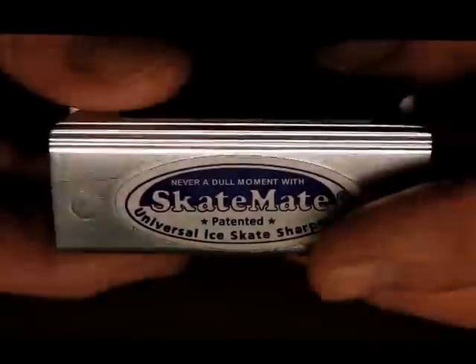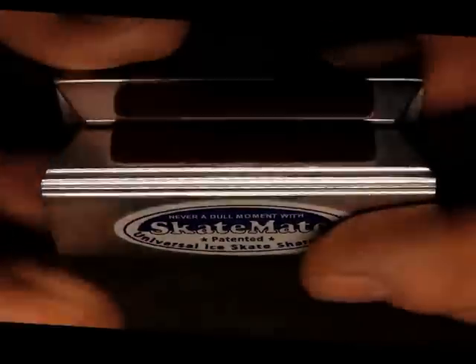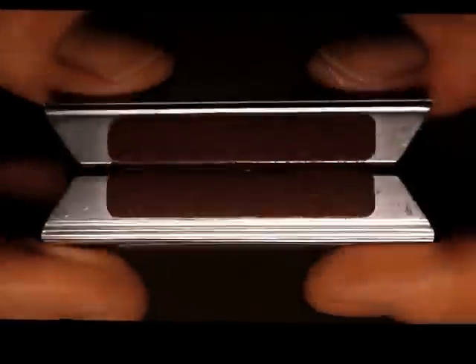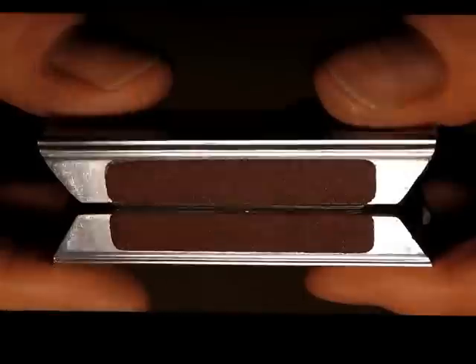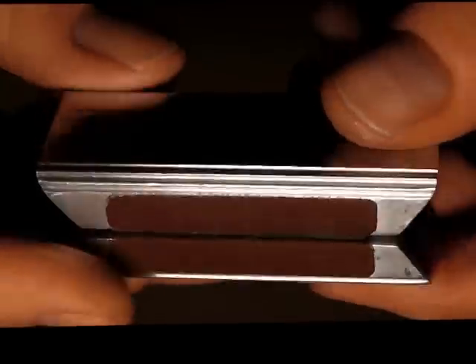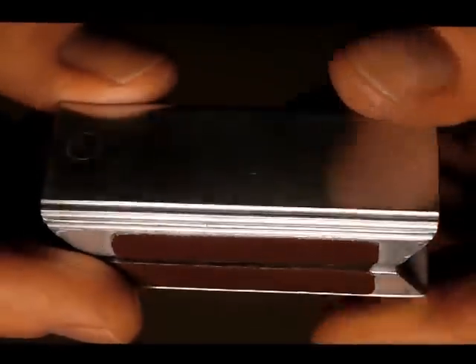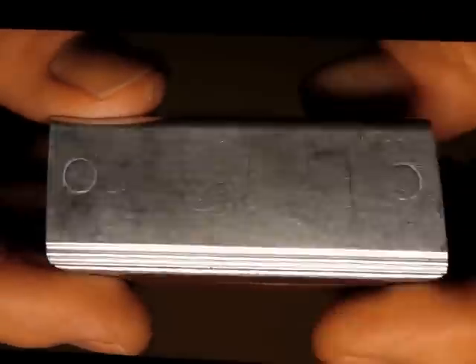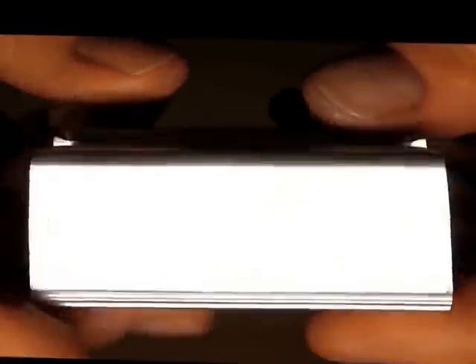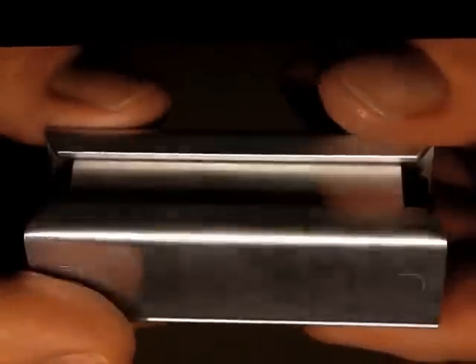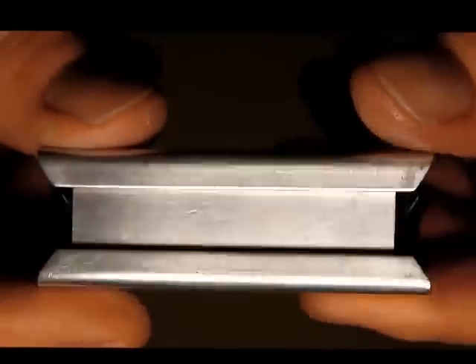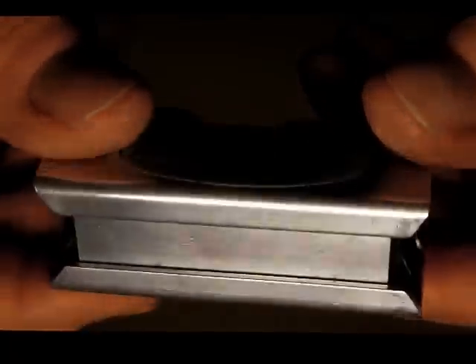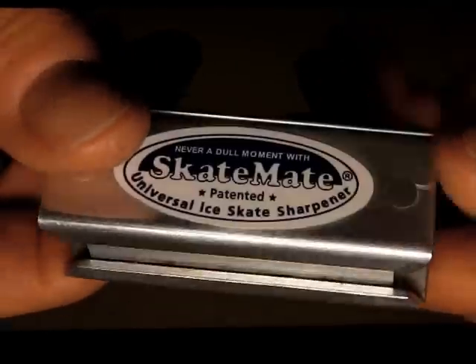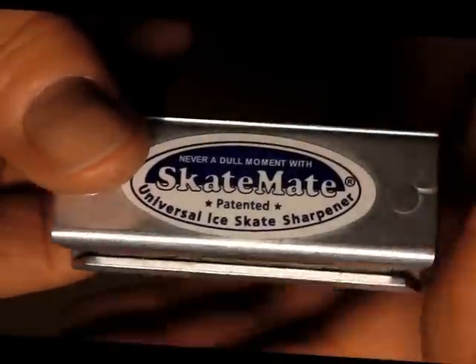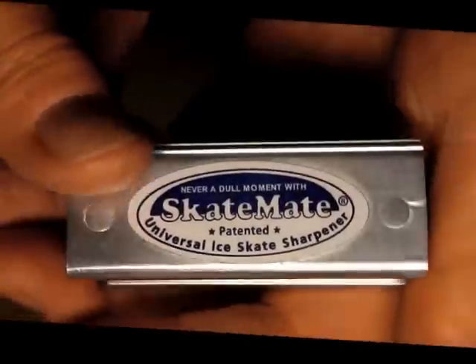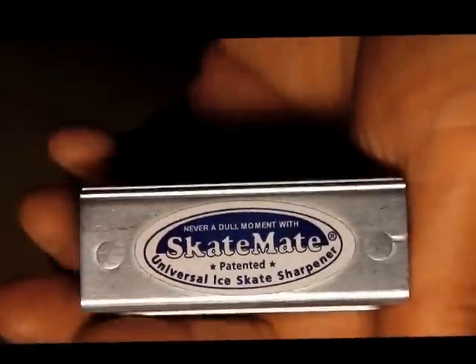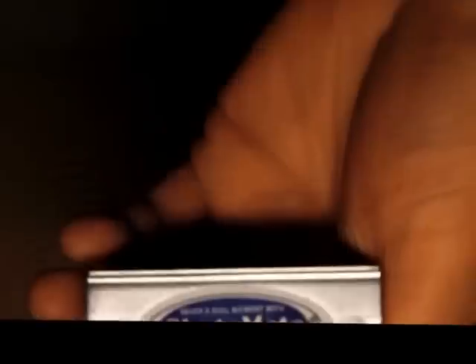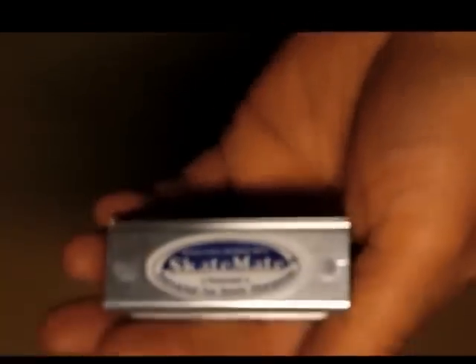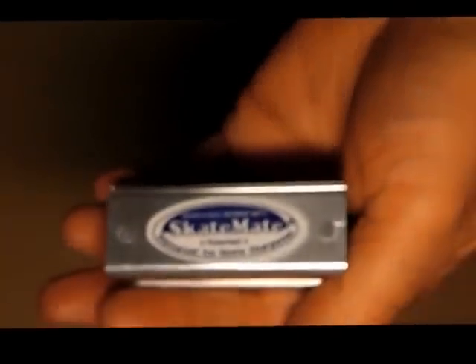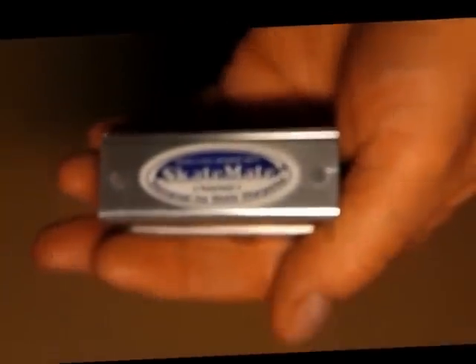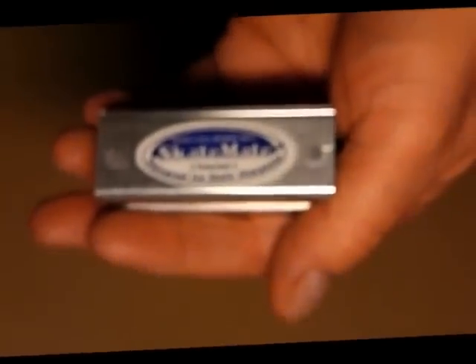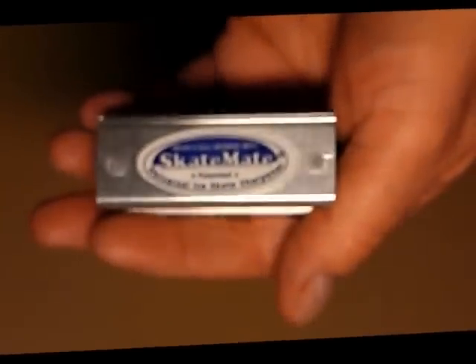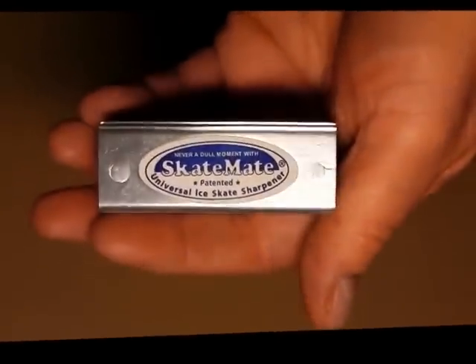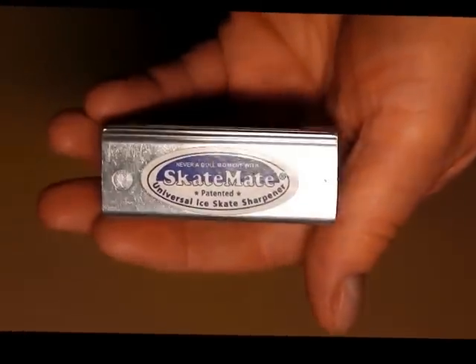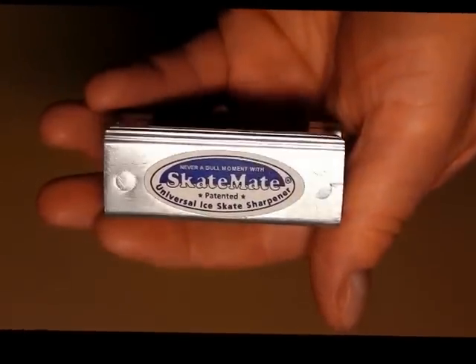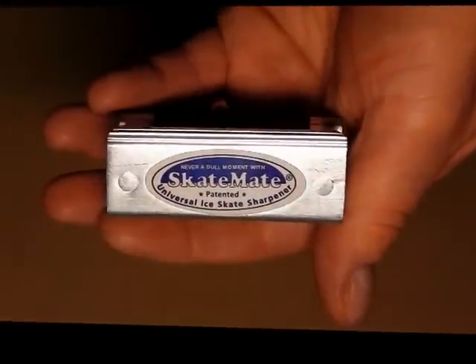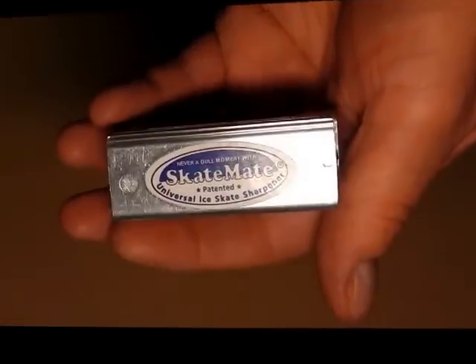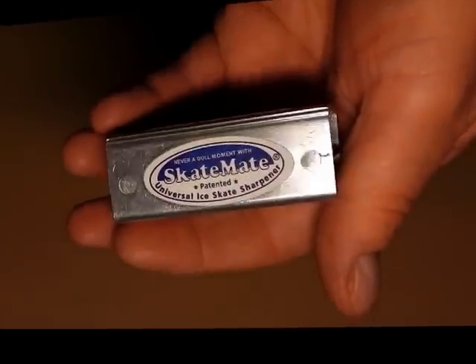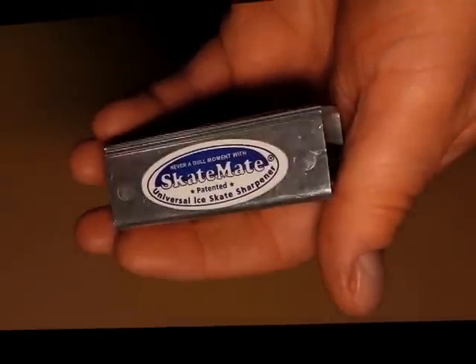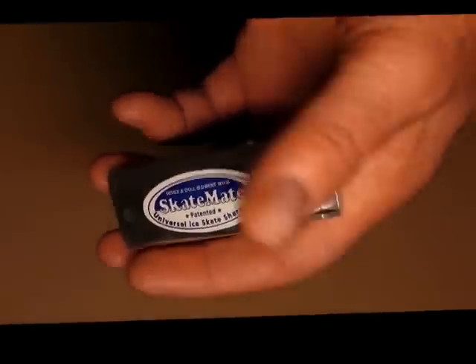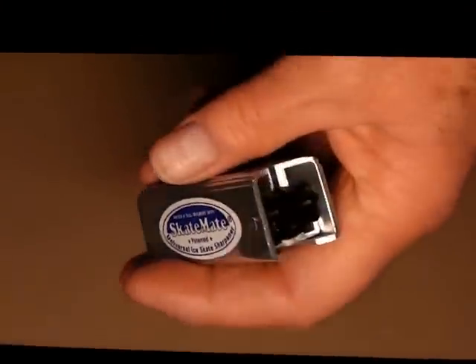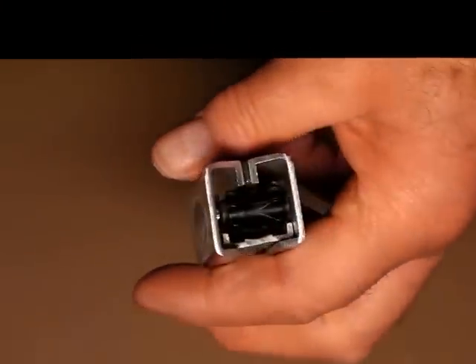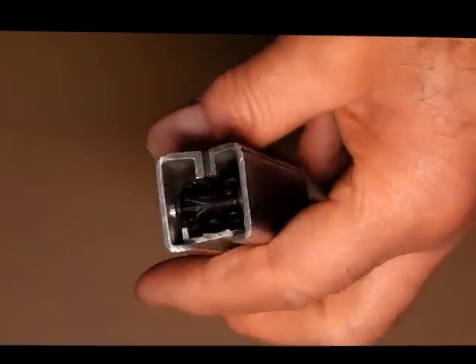It's quite small as you can see — fits easily in the palm of your hand so that you can take it with you in your pocket or your skating bag, so that it's ready for use wherever and whenever you want to go skating.